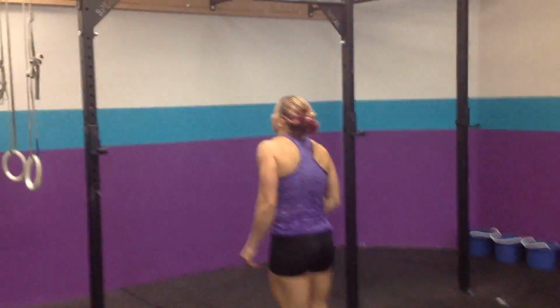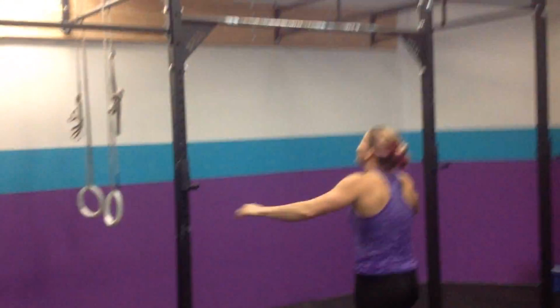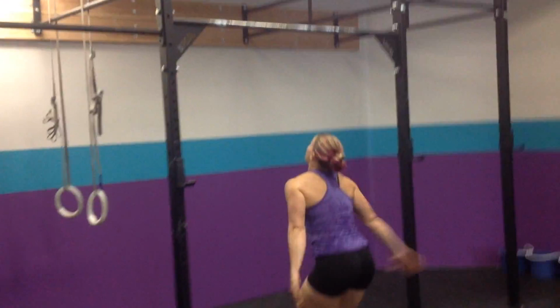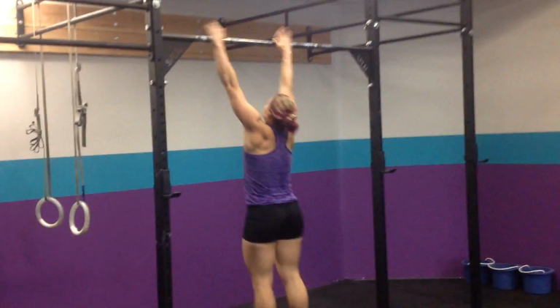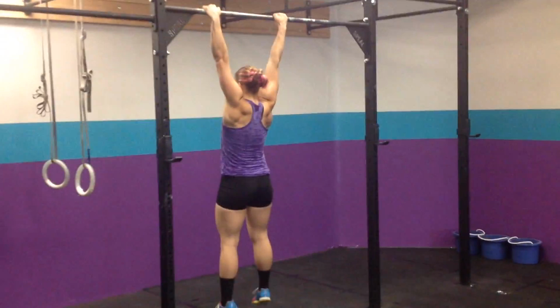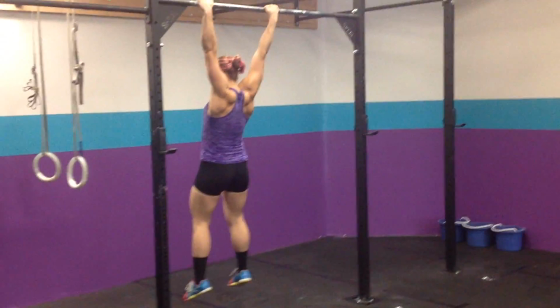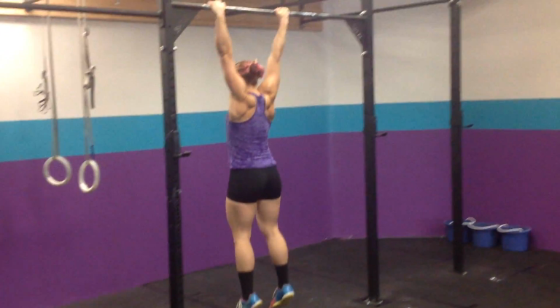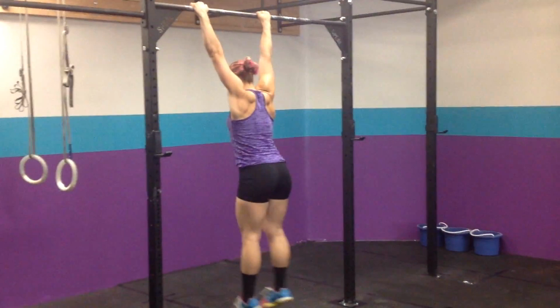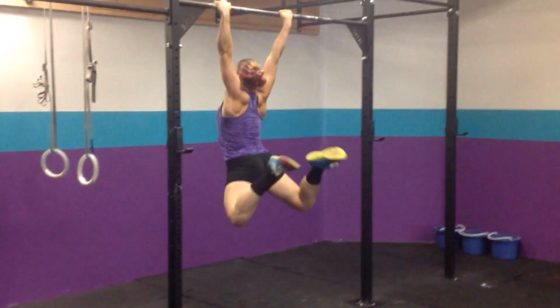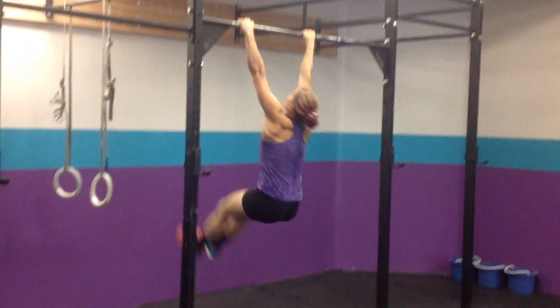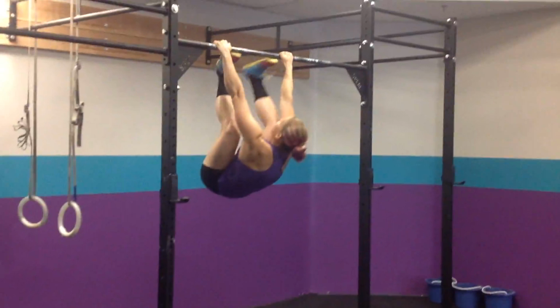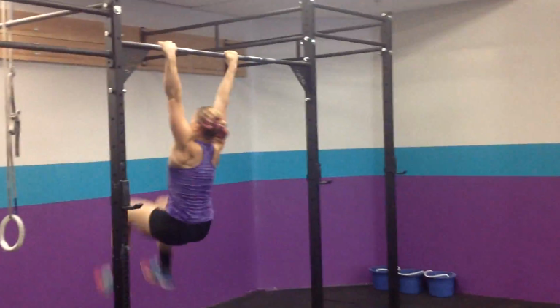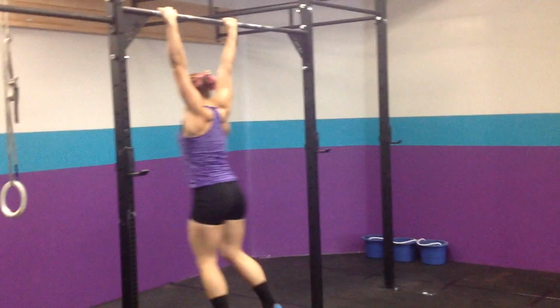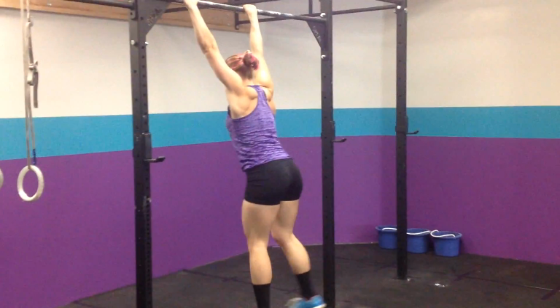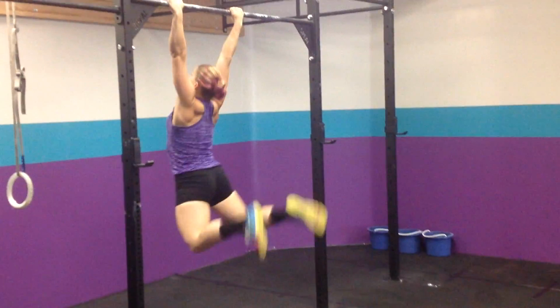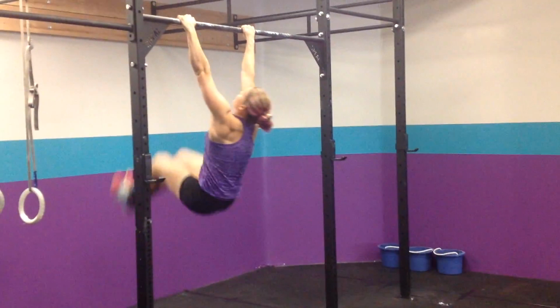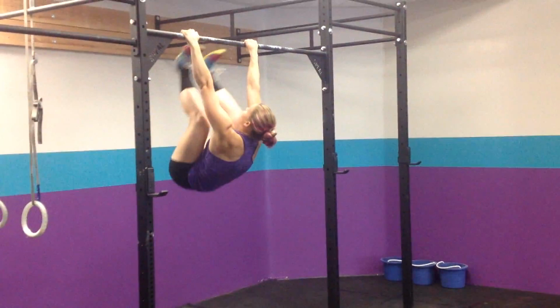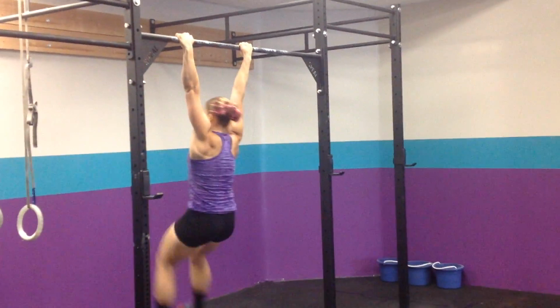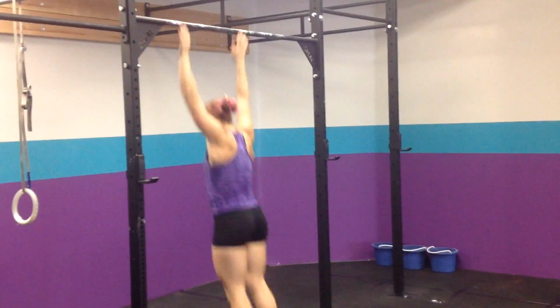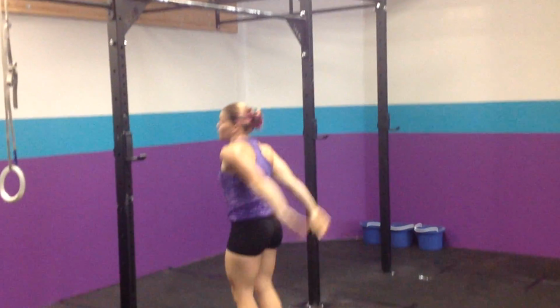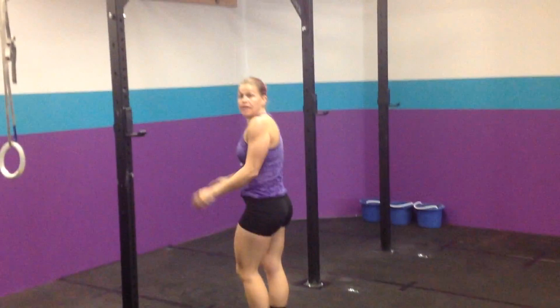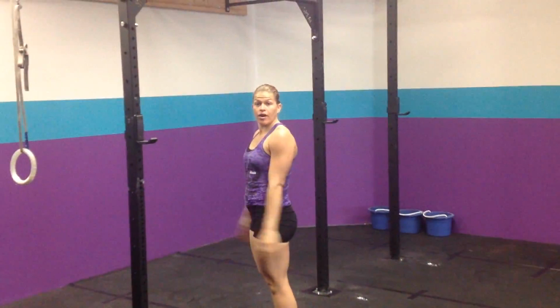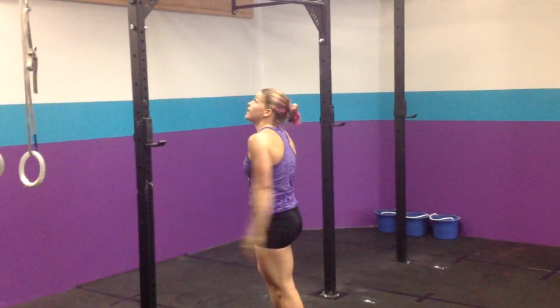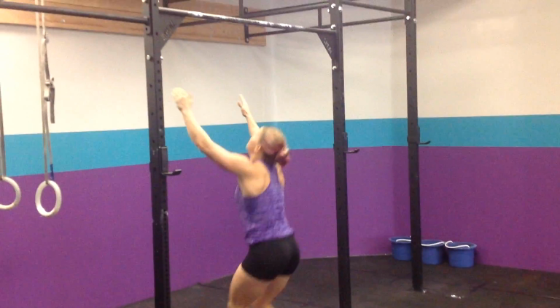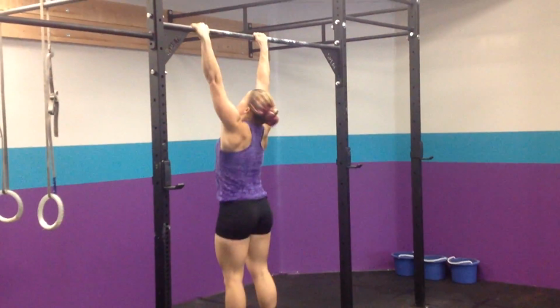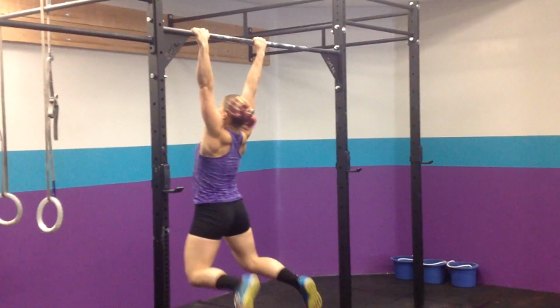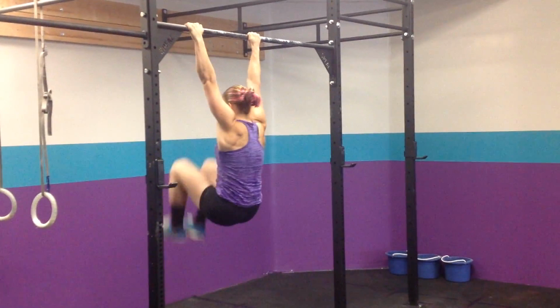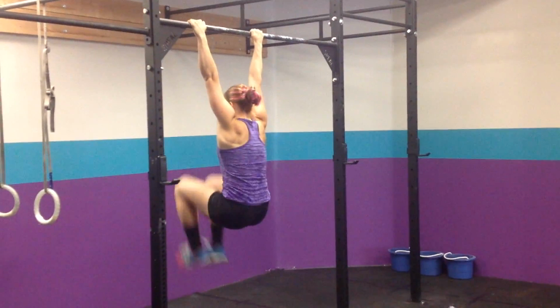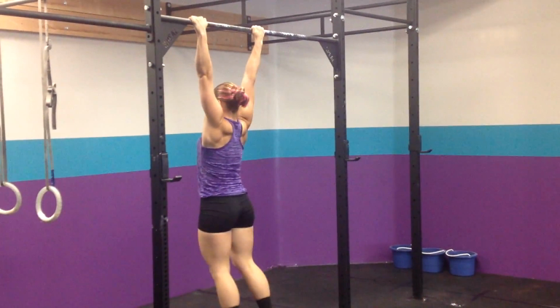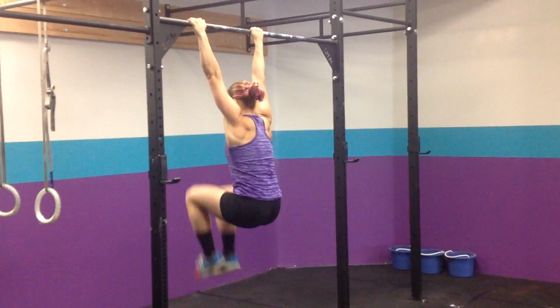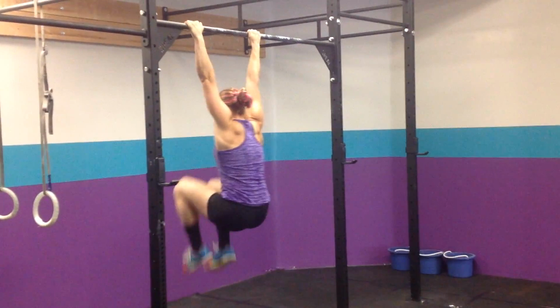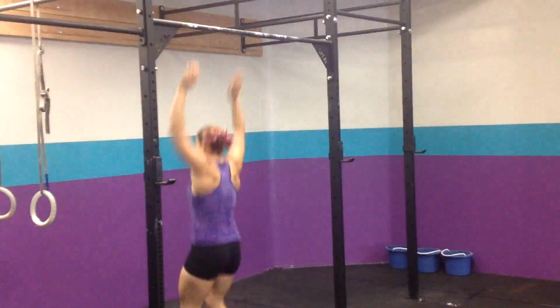Okay, hop up here for toes to bar. We're going to go back, toes all the way up, hit the bar. If you can't do that, we're going to go knee tucks up to the bar — get your knees up as high as you can.